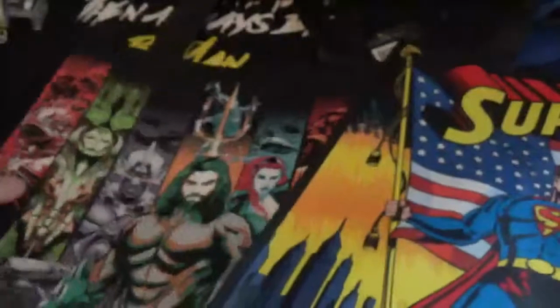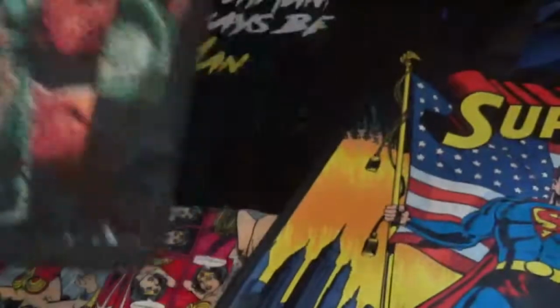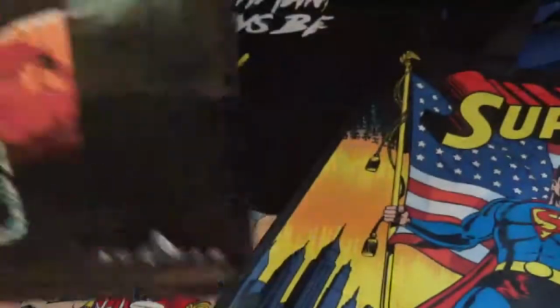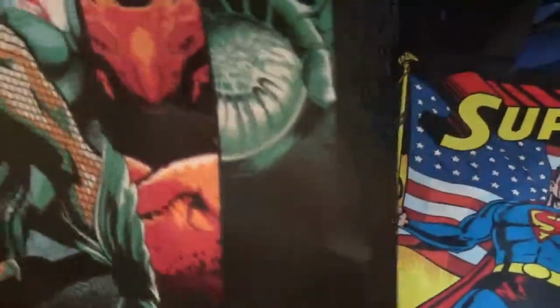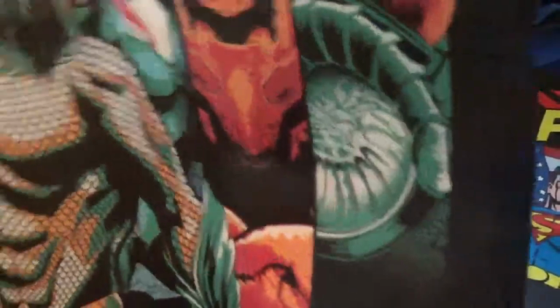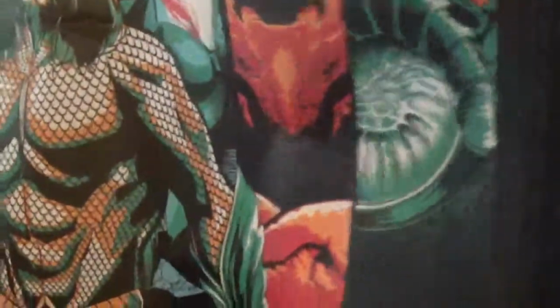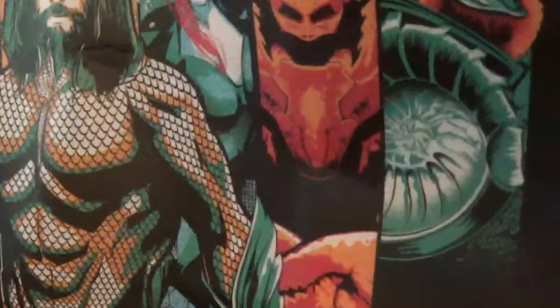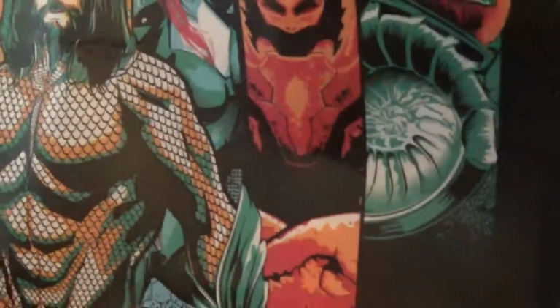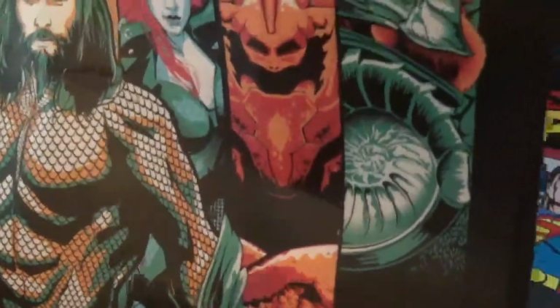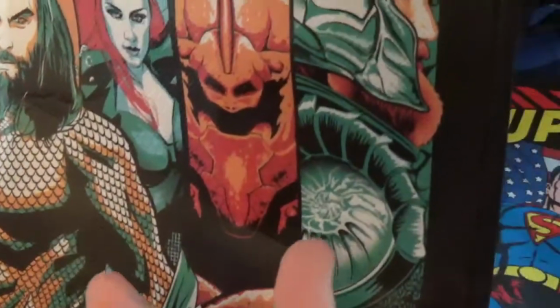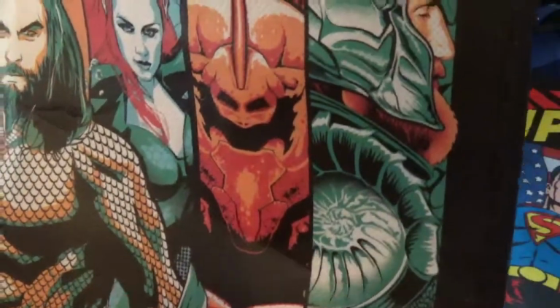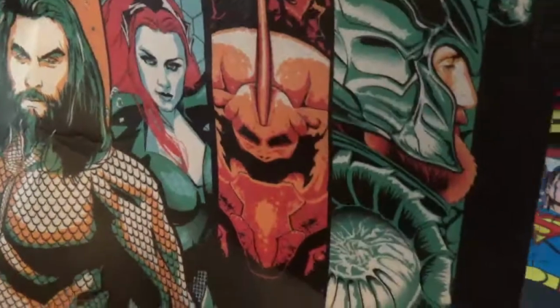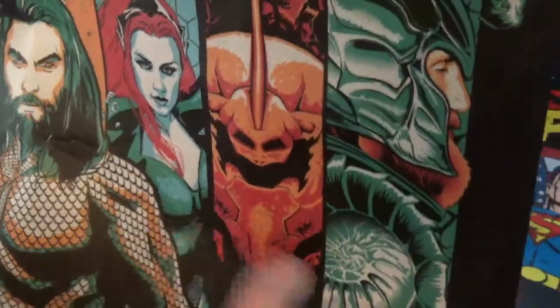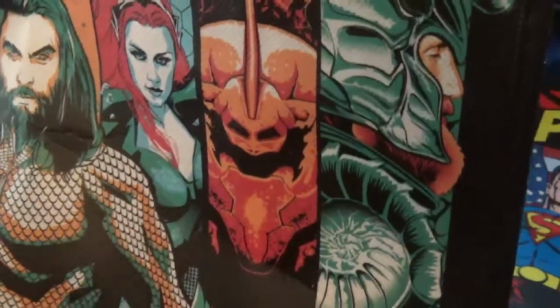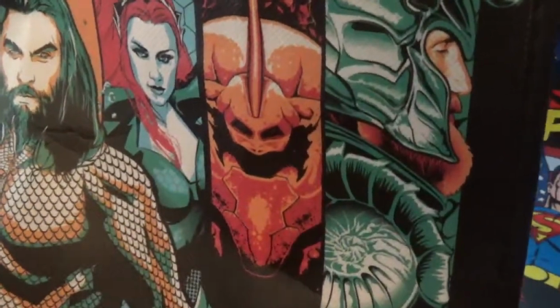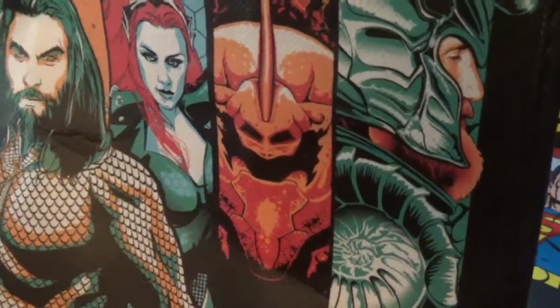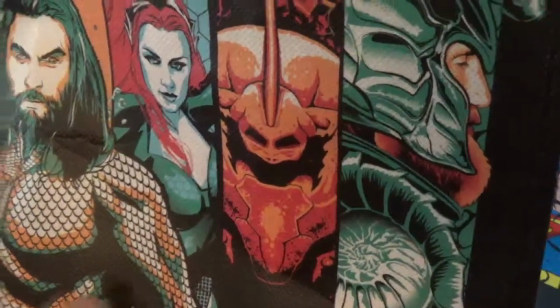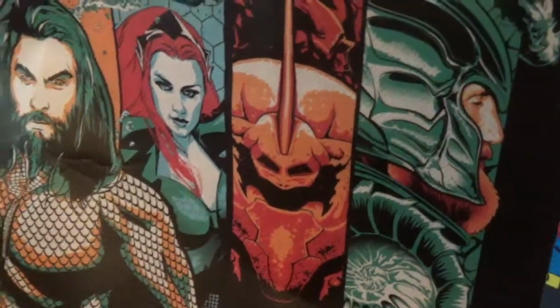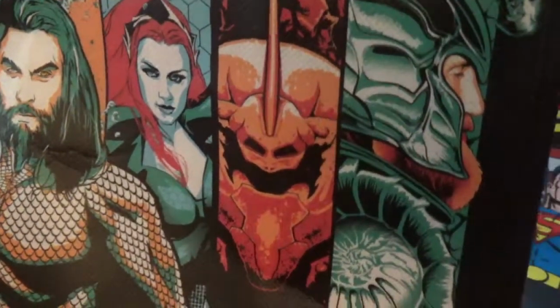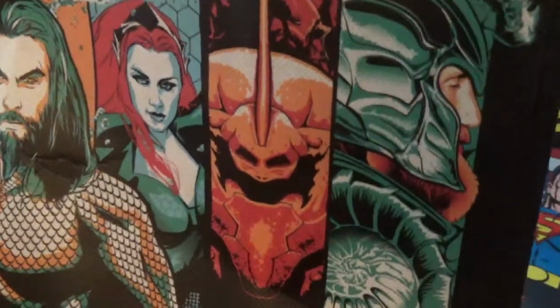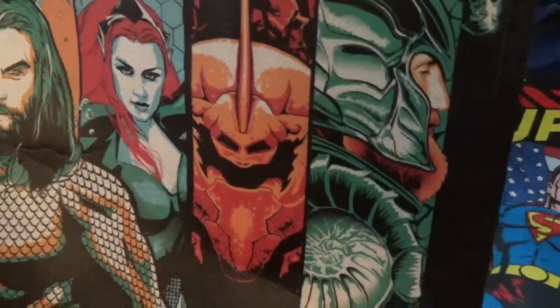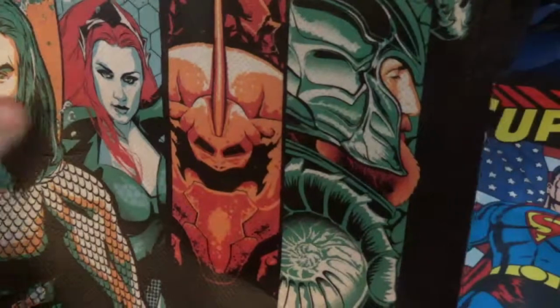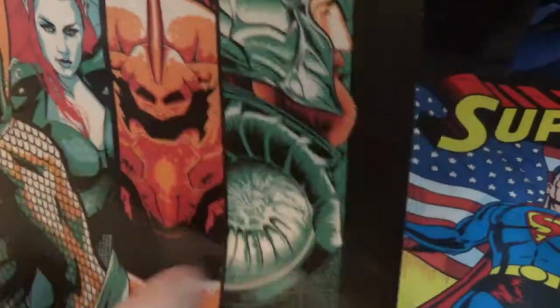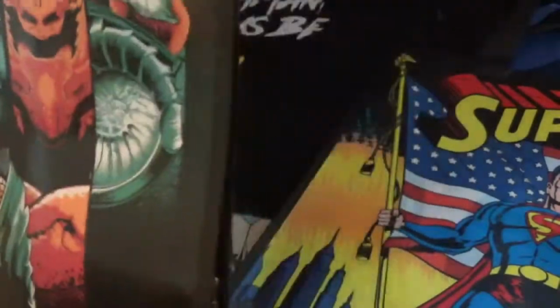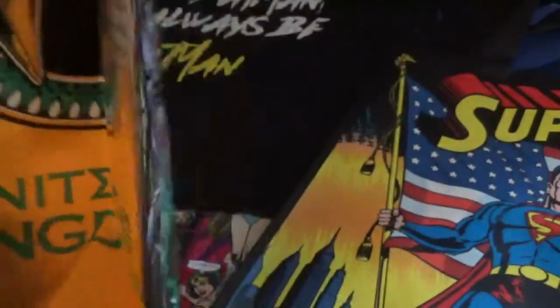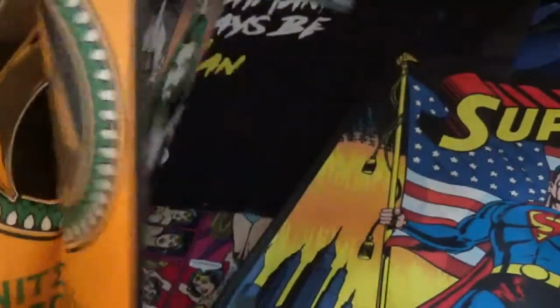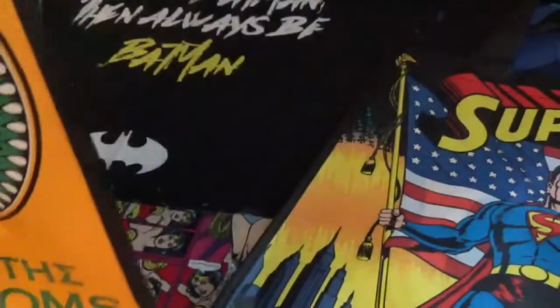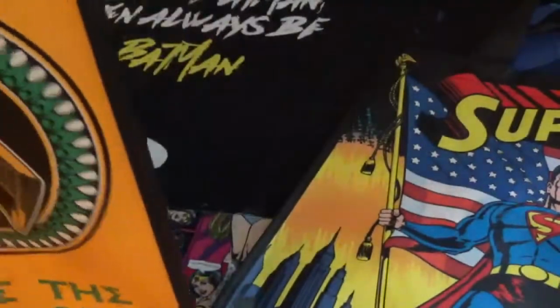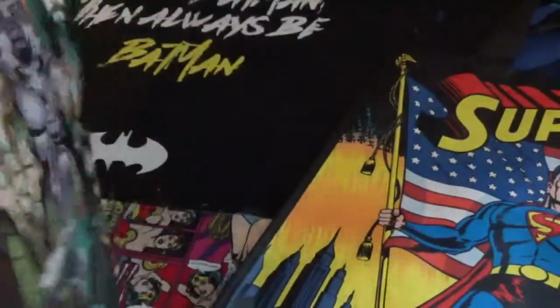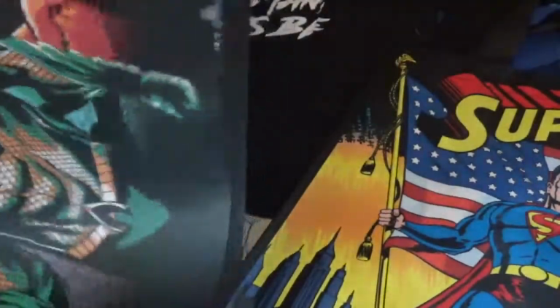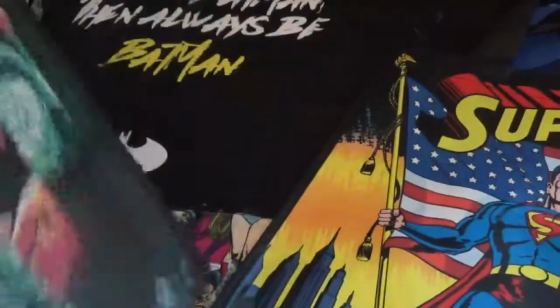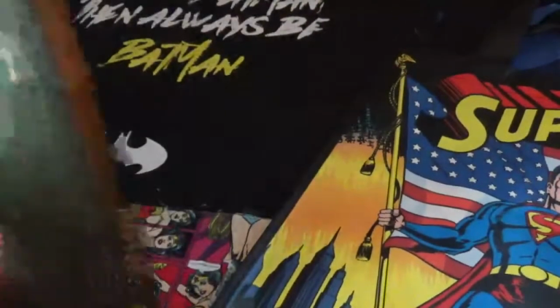And then I saw the Aquaman one, which has all the characters from the new movie, of course. And it's Mera's dad — I can't remember his name. These are the different seven seas. And on the side it says 'Unite the Kingdoms.' So this is pretty cool.